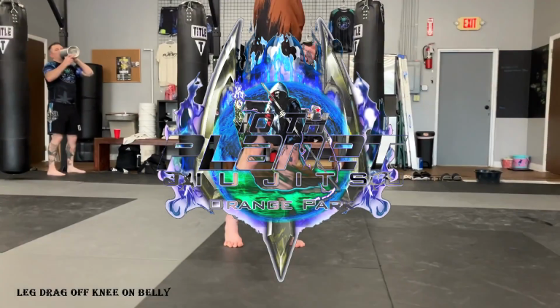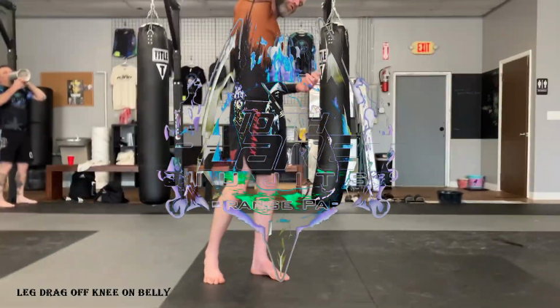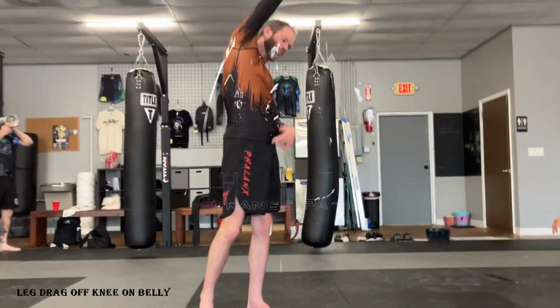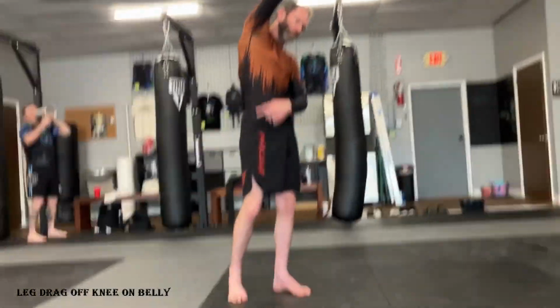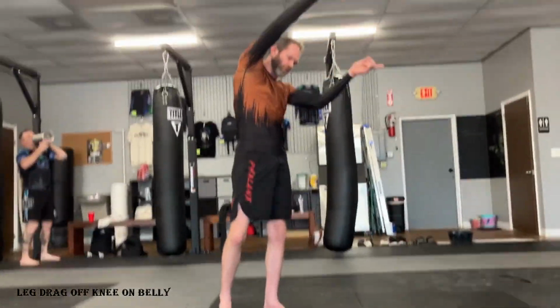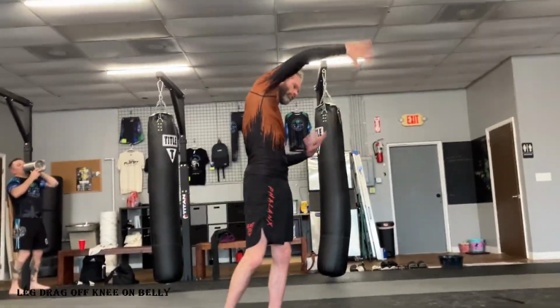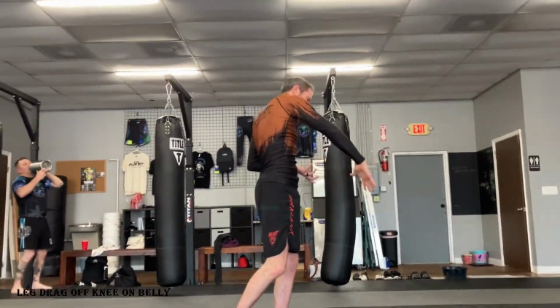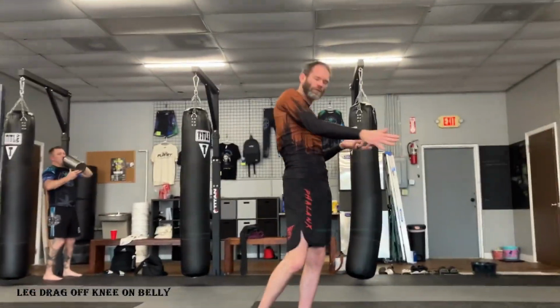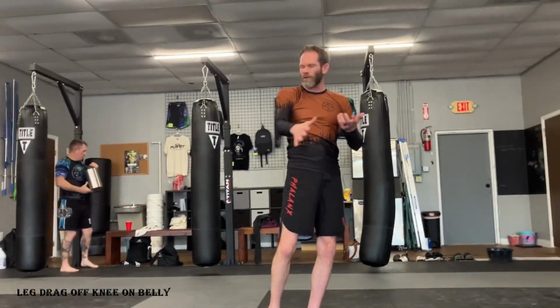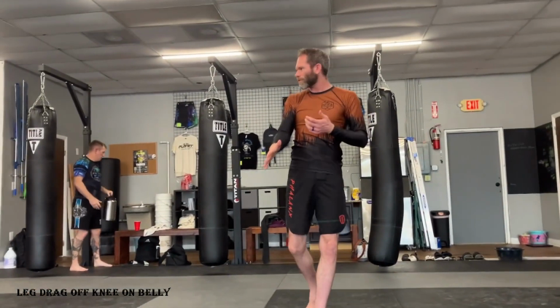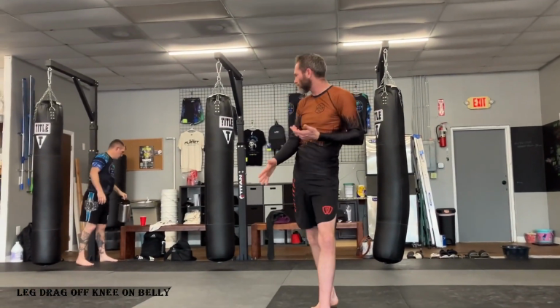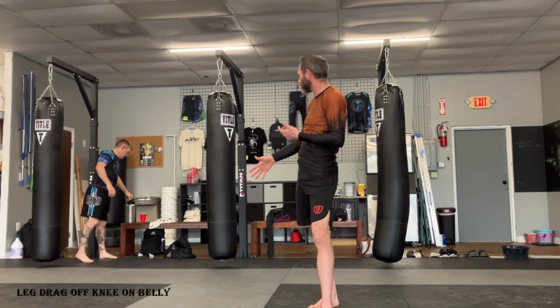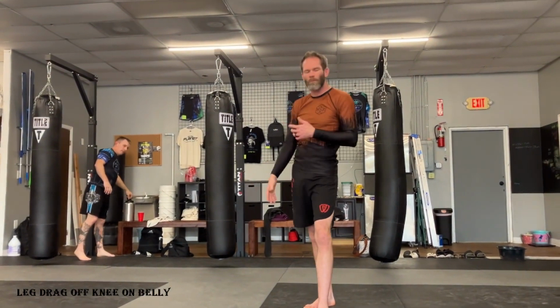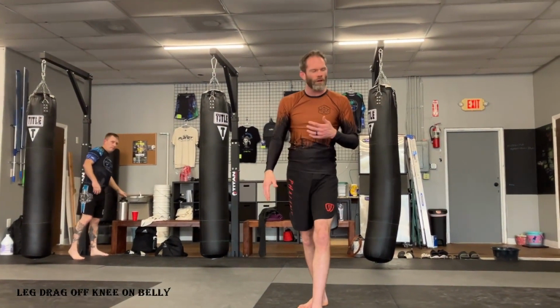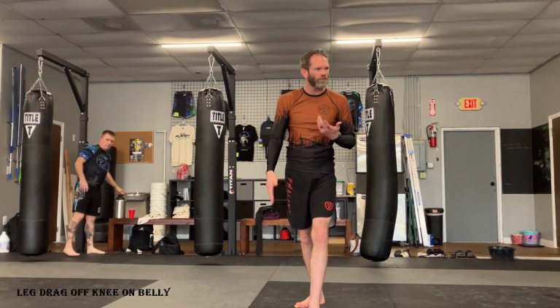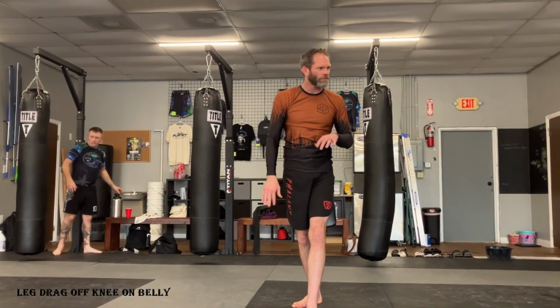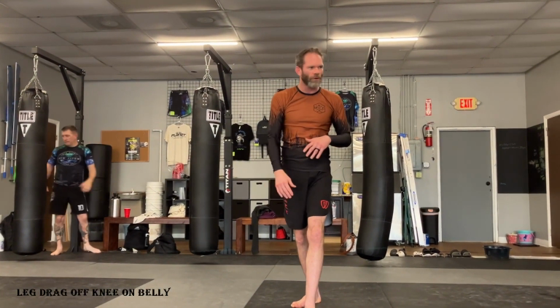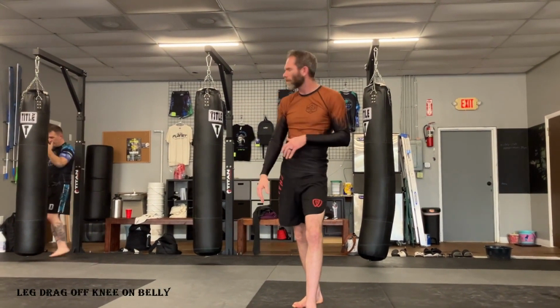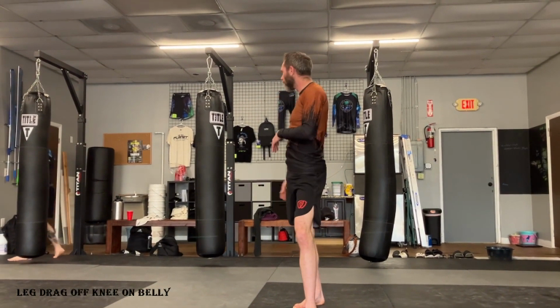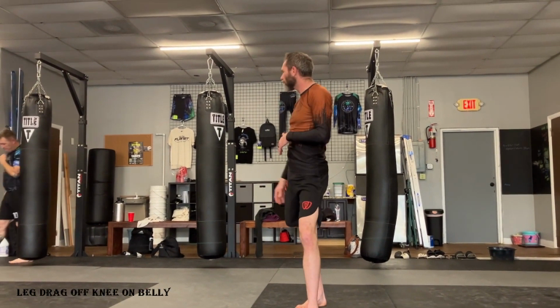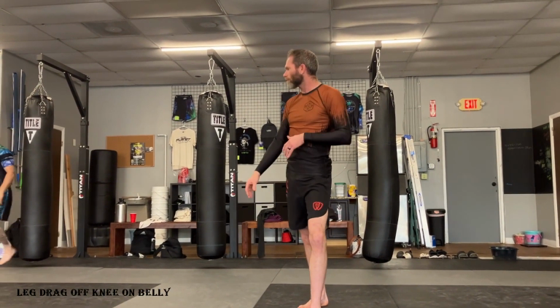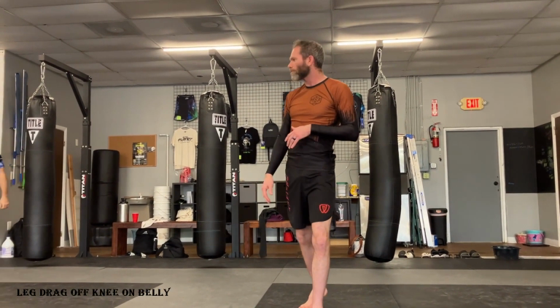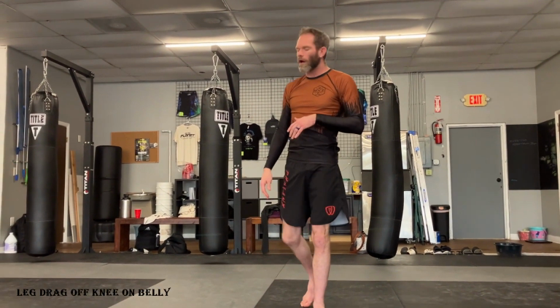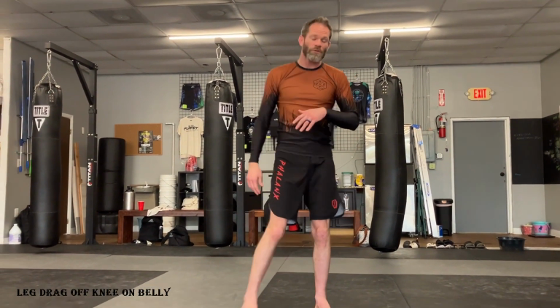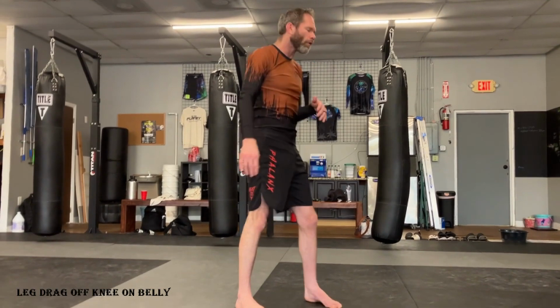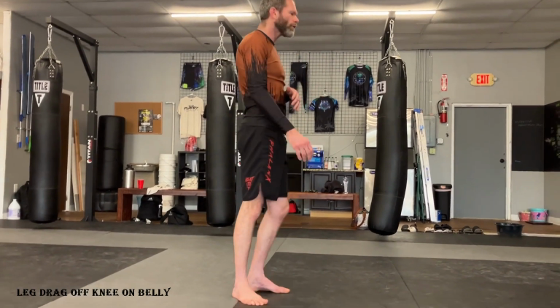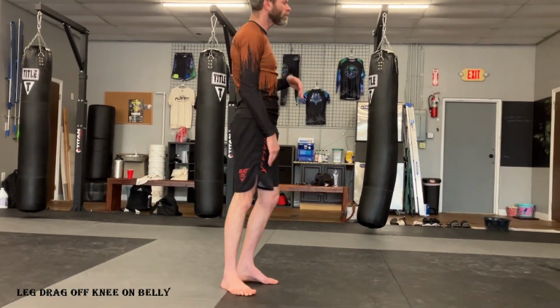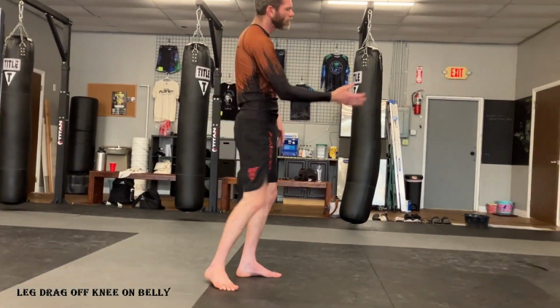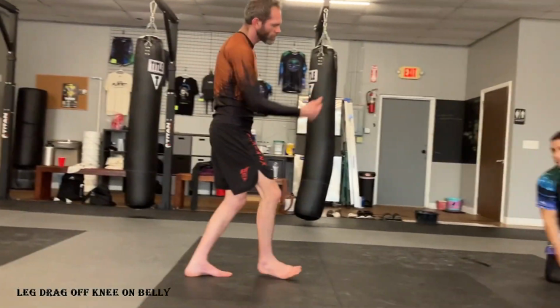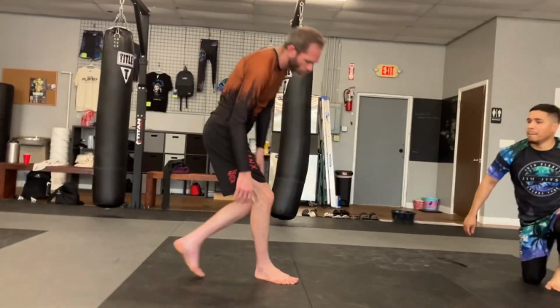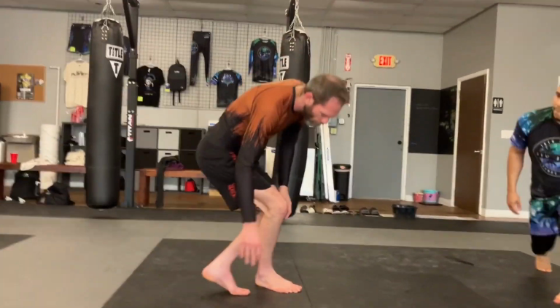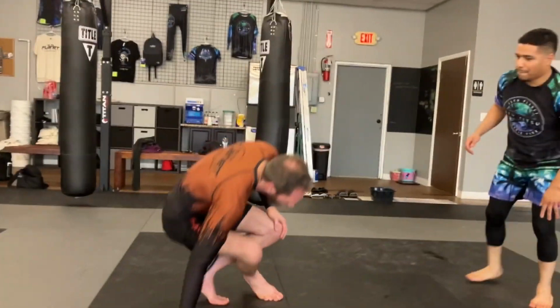Raise your arm — it'll pop their foot through. You can still end up in the same position and get all that butterfly. Just FYI. So now we're going to get to the same position, but this time we're going knee on belly.